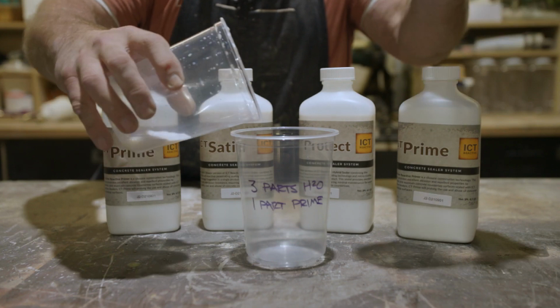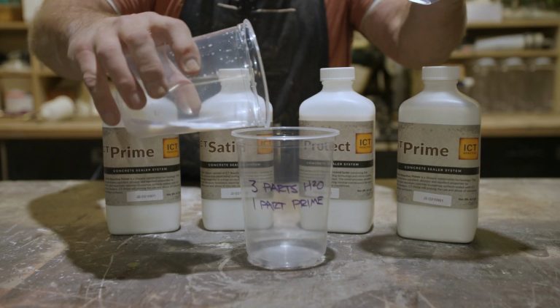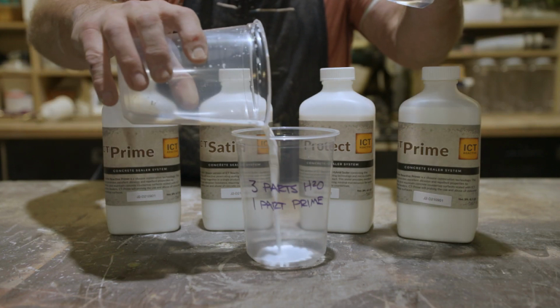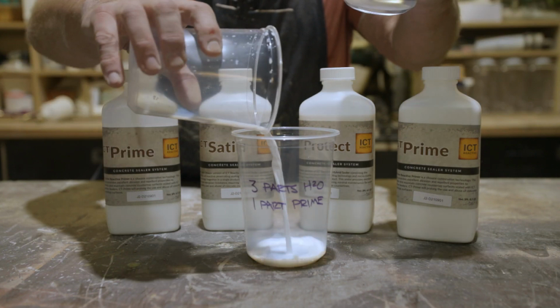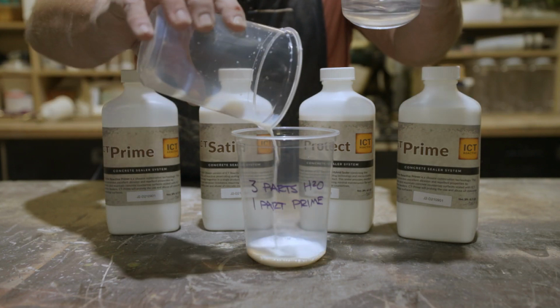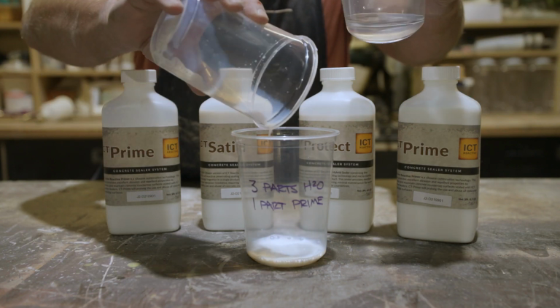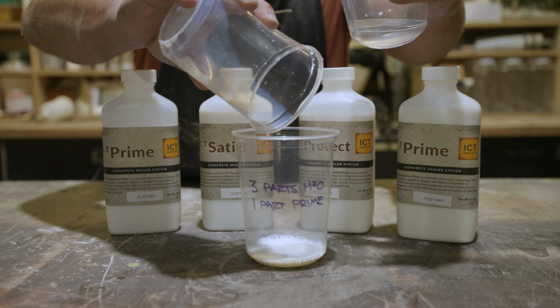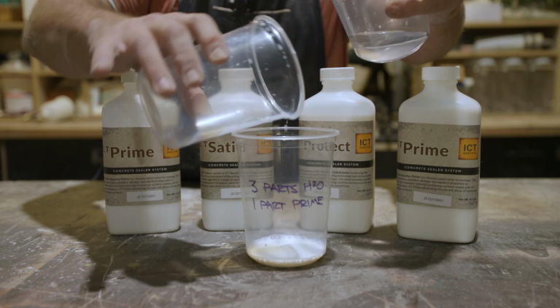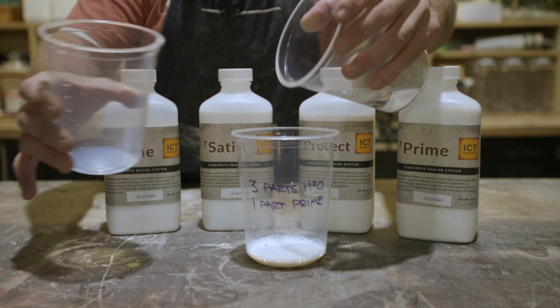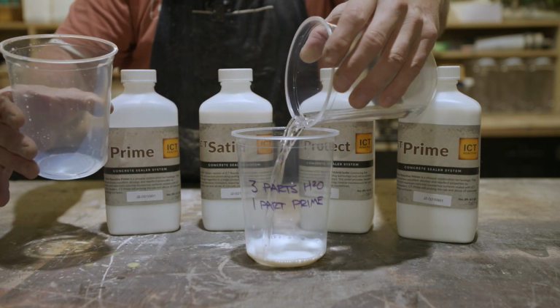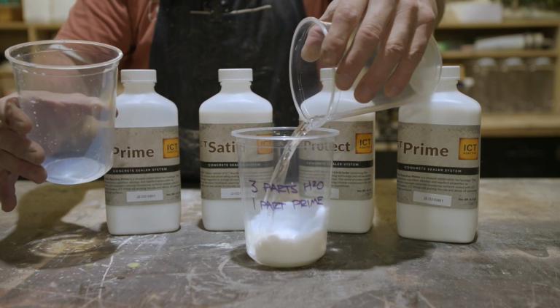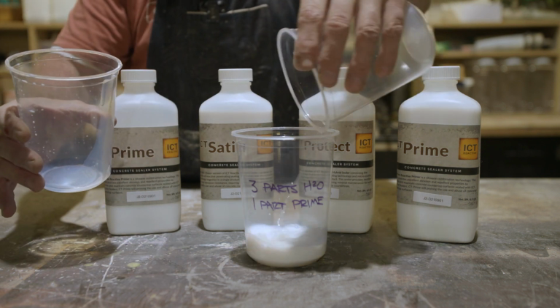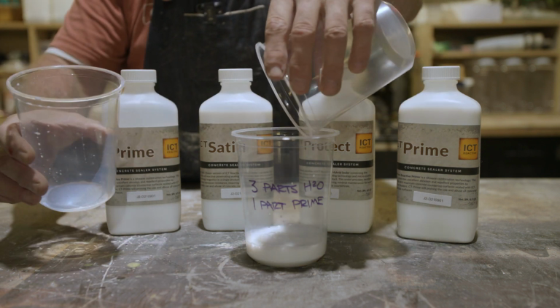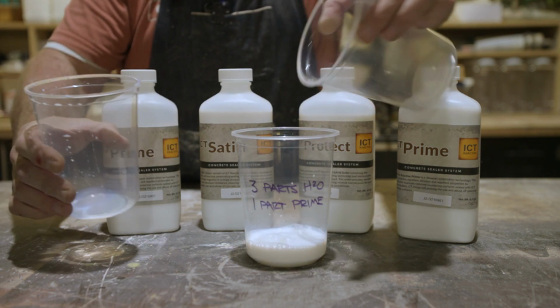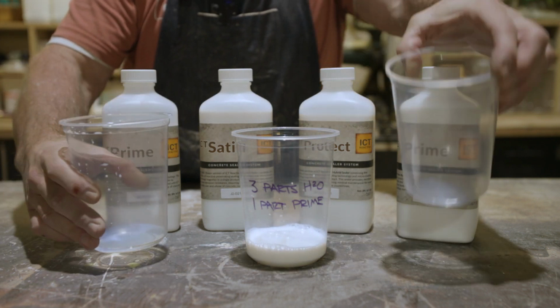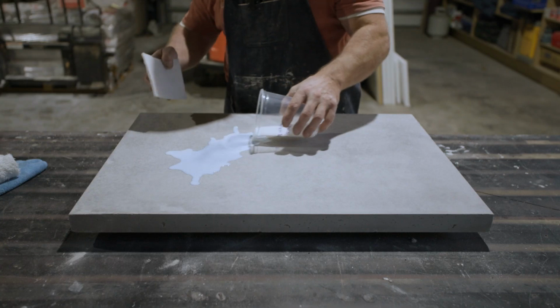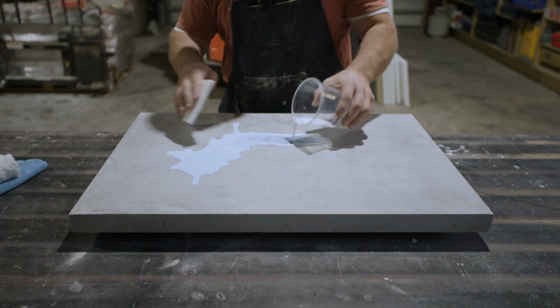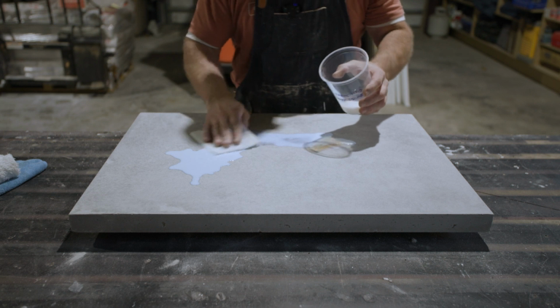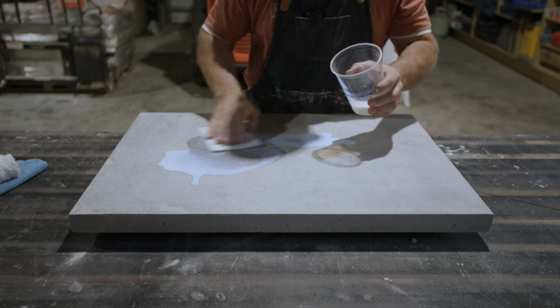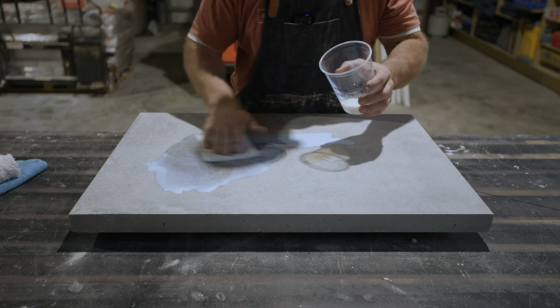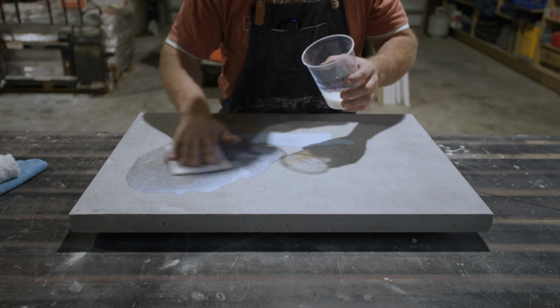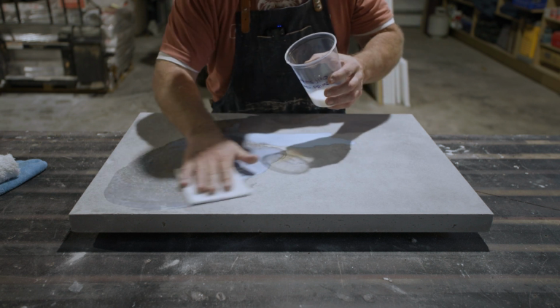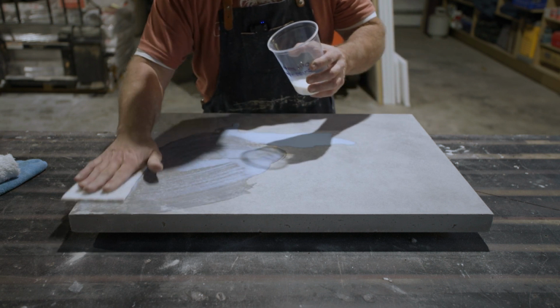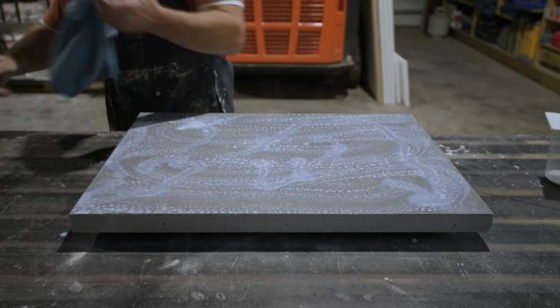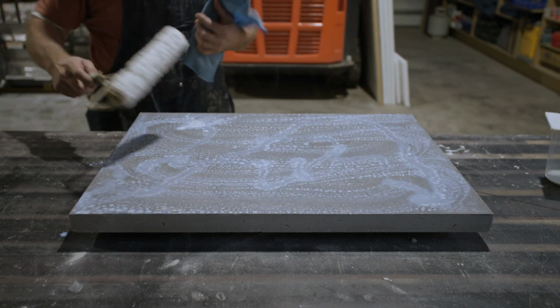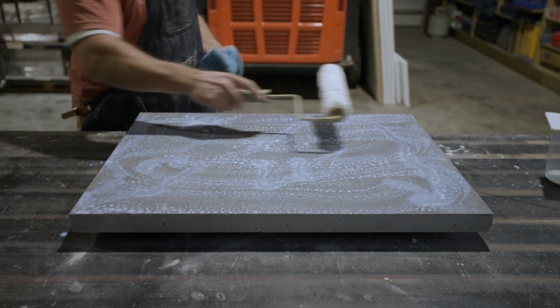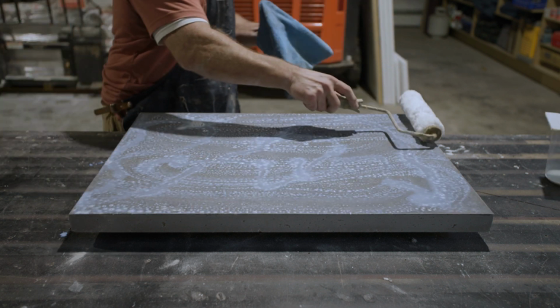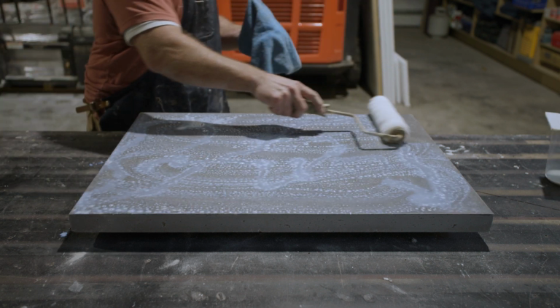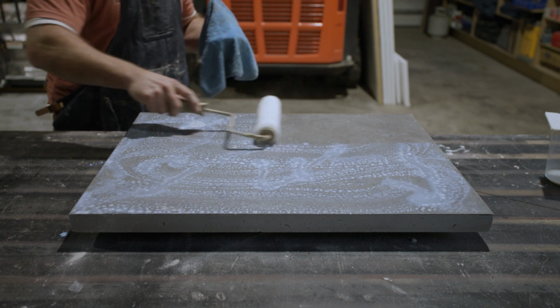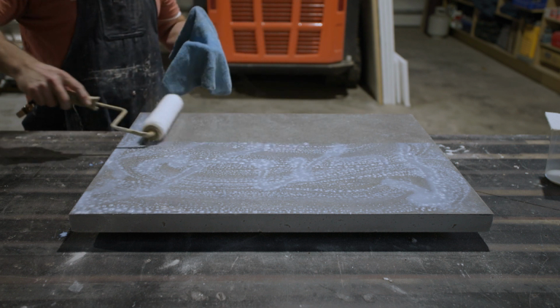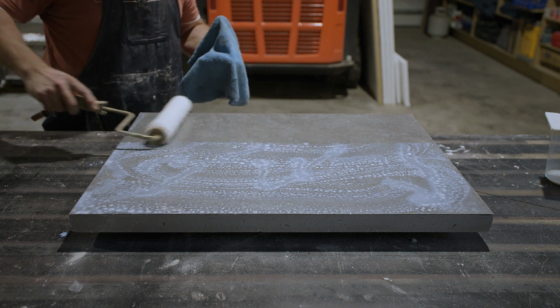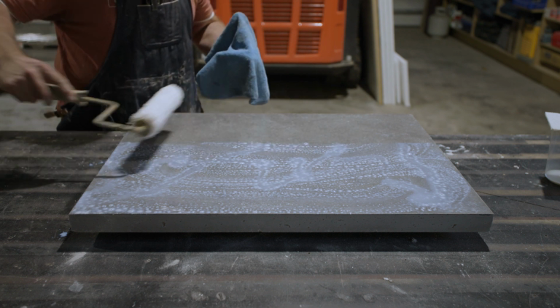Step two: dilute the prime using three parts water, one part prime. Soak the surface for a minimum of one minute using a microfiber roller. Back roll the surface, leaving a thin film to dry.